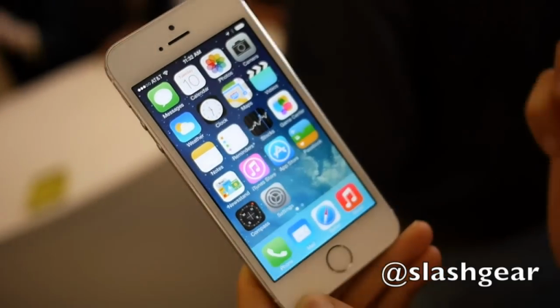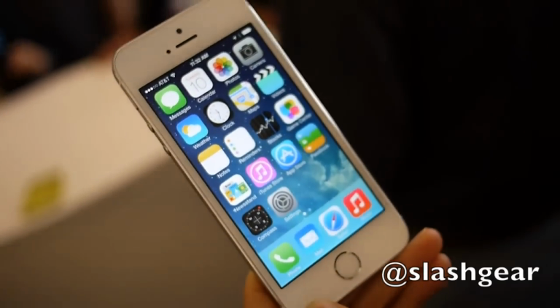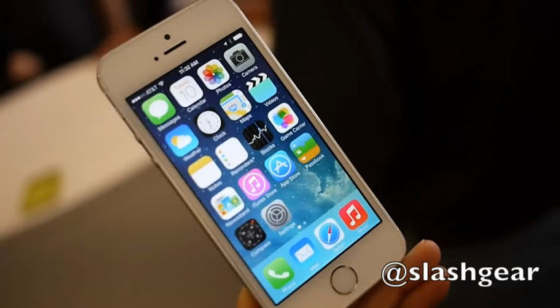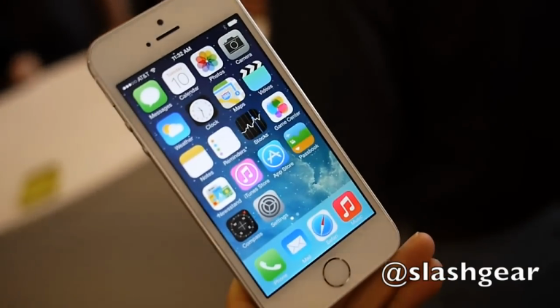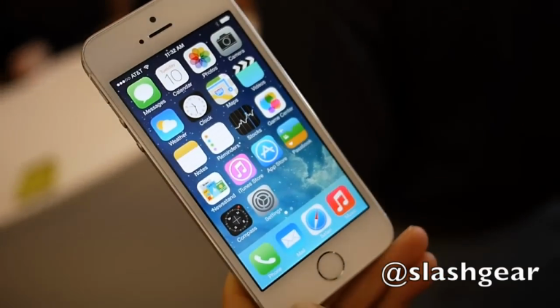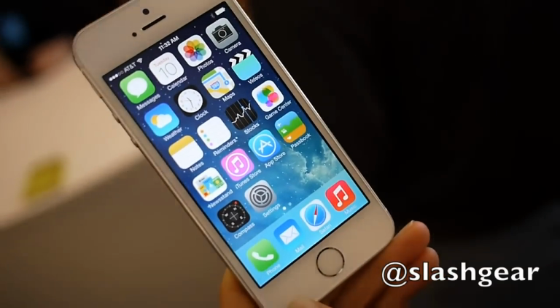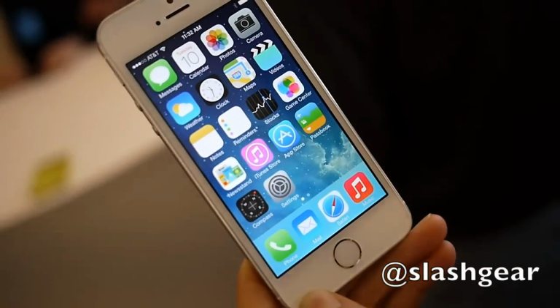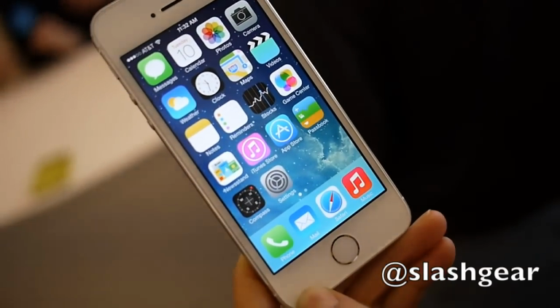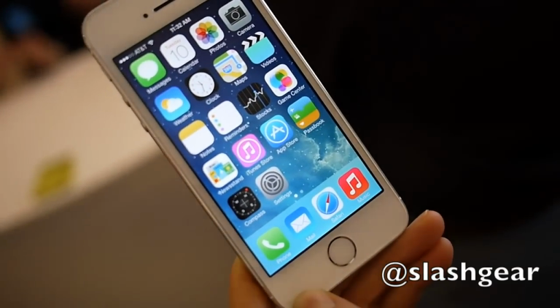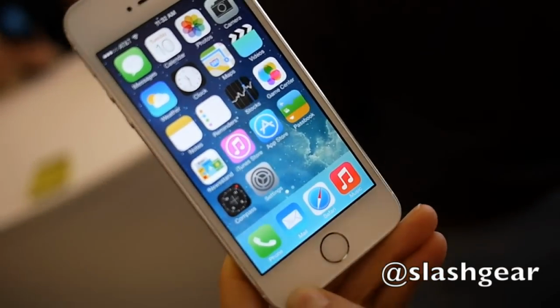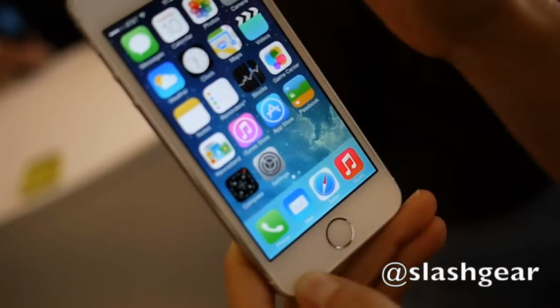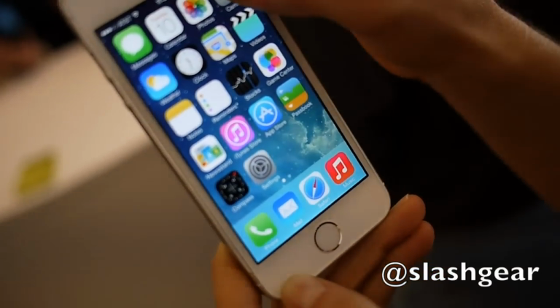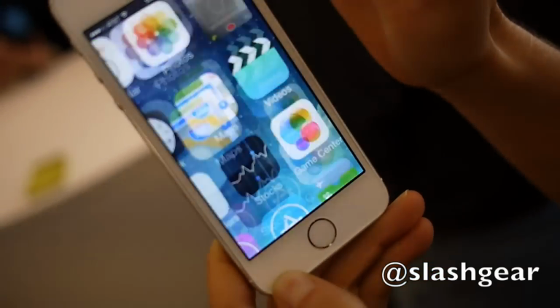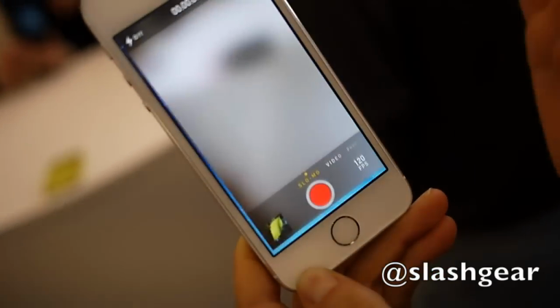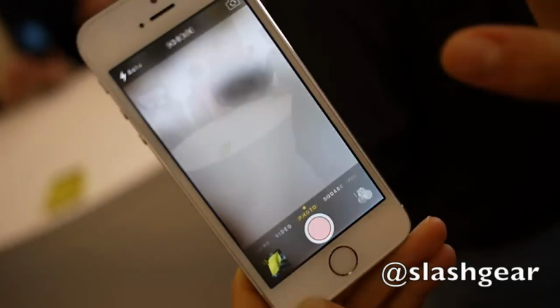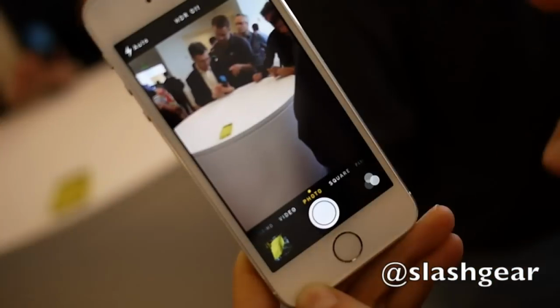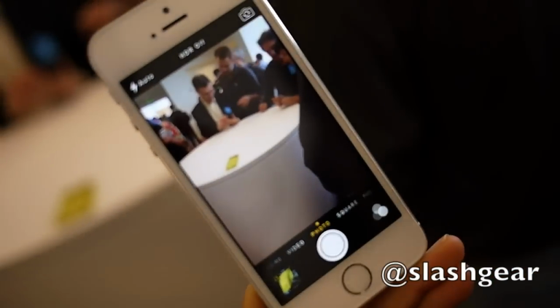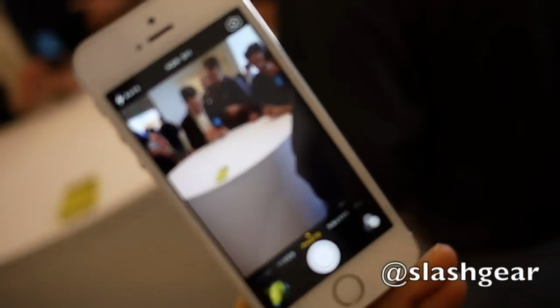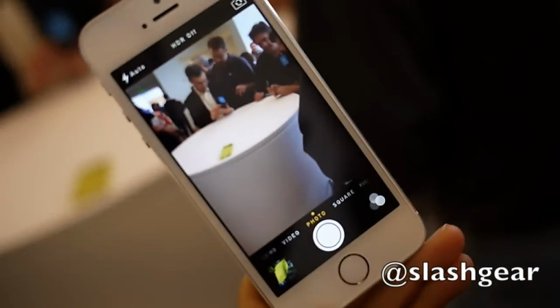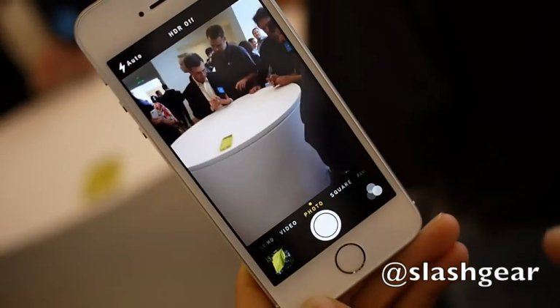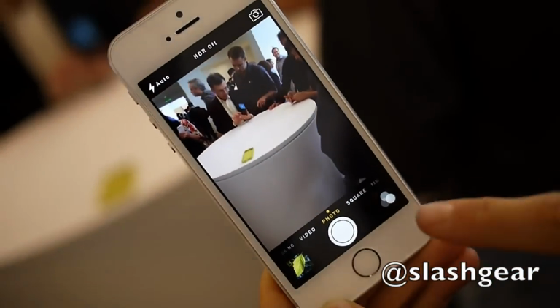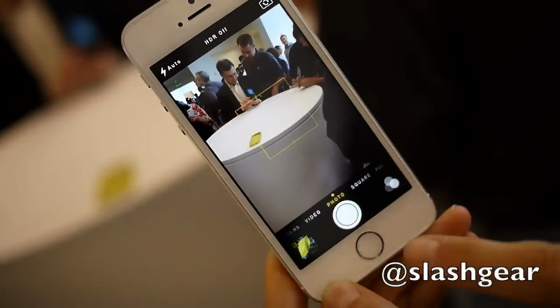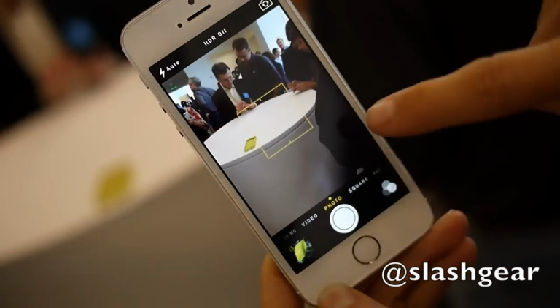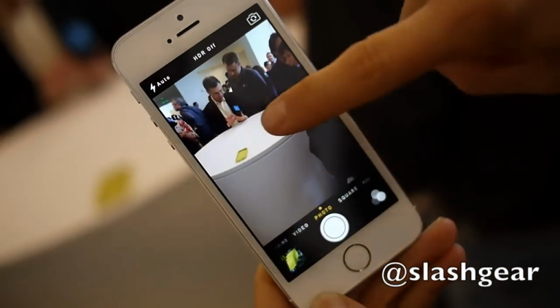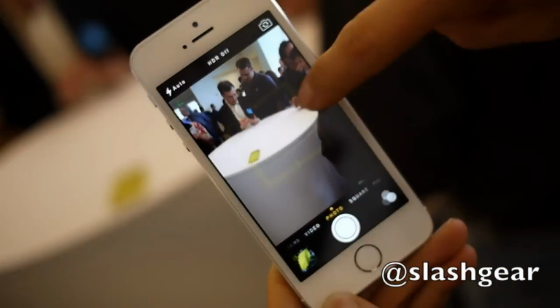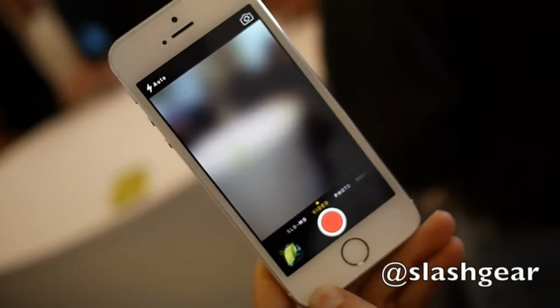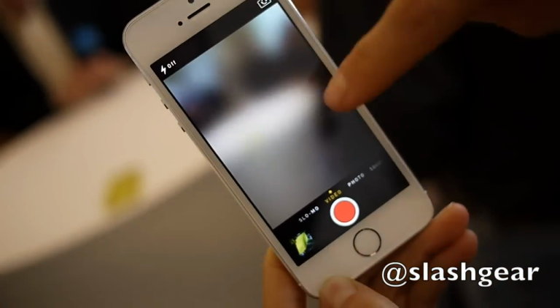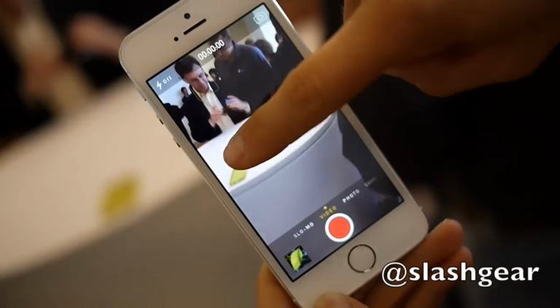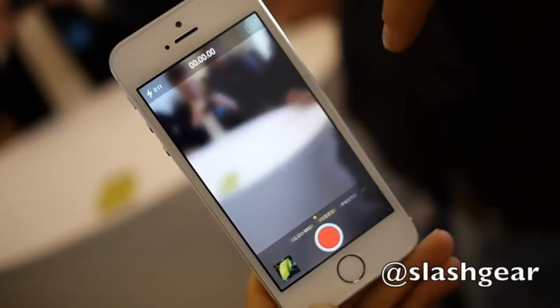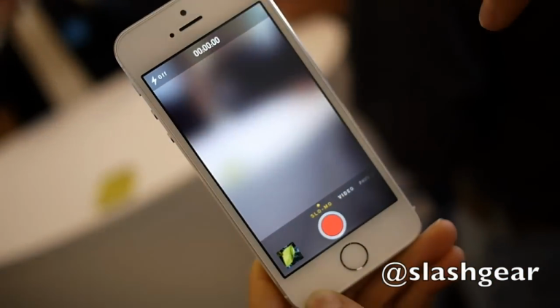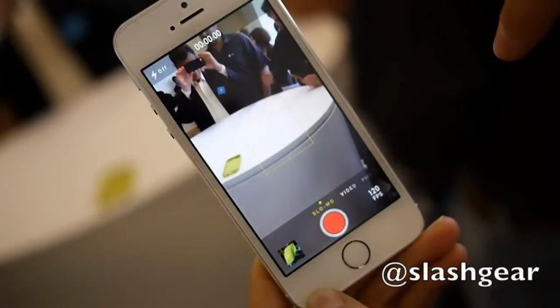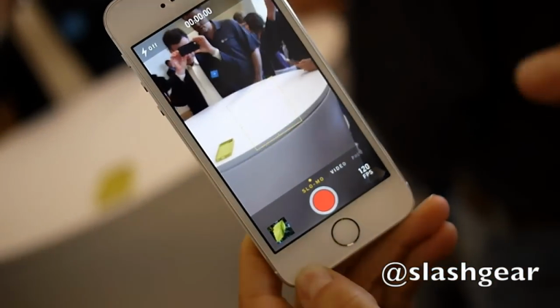What would you like me to demo? Oh, can you show us the camera? Sure, this is the new camera UI, and you'll see we can now very easily swipe through all the different camera modes.